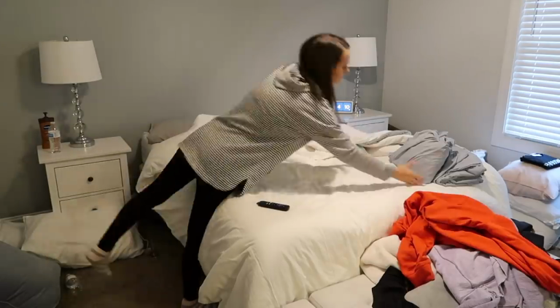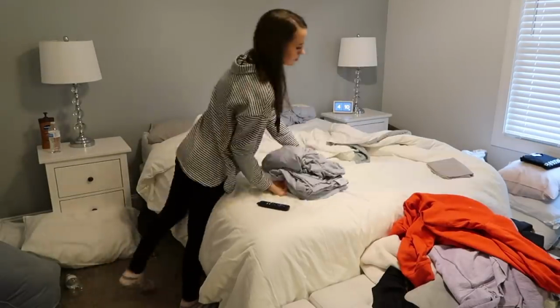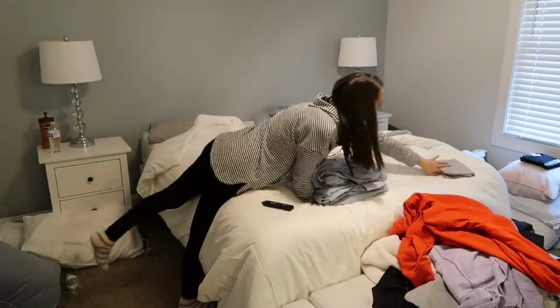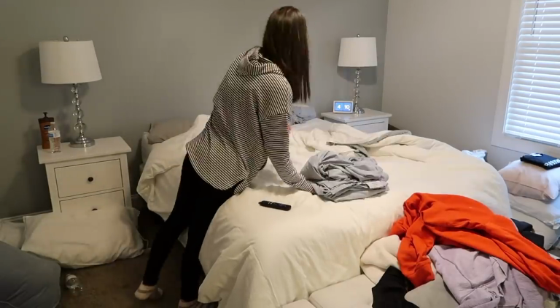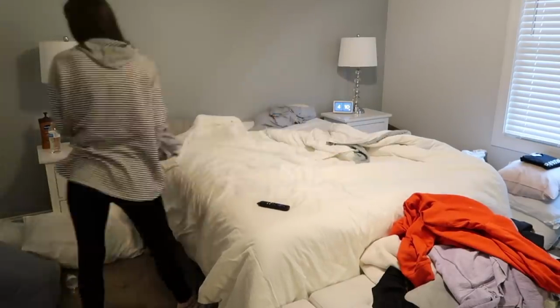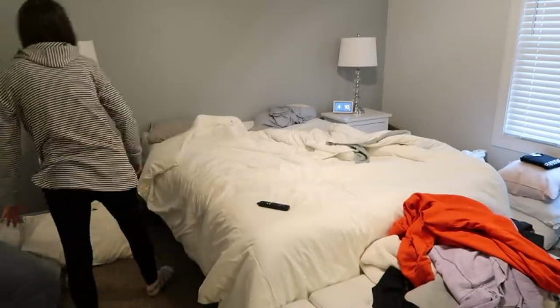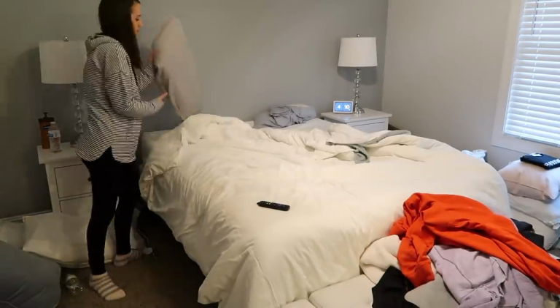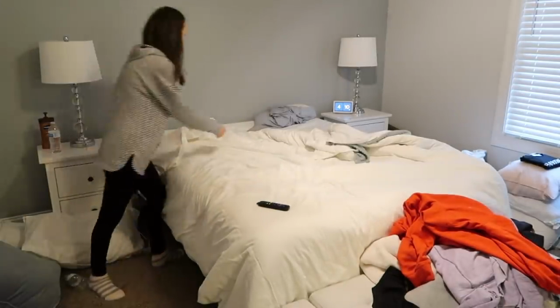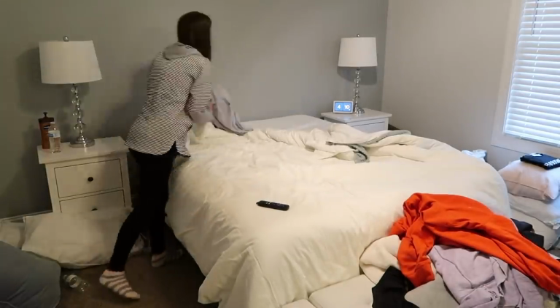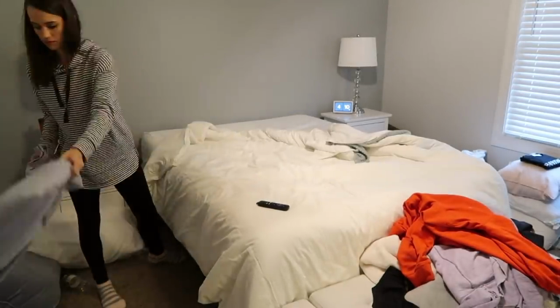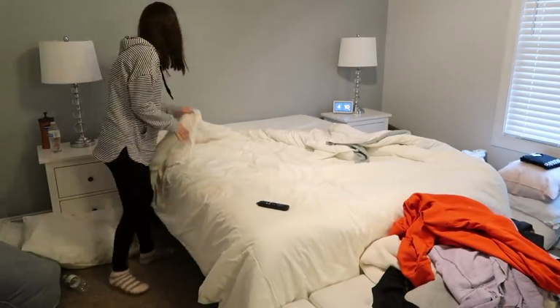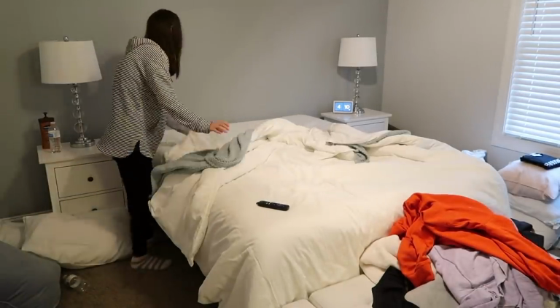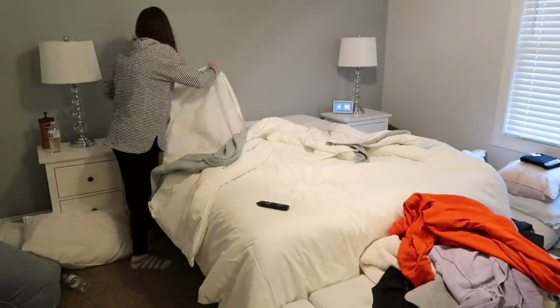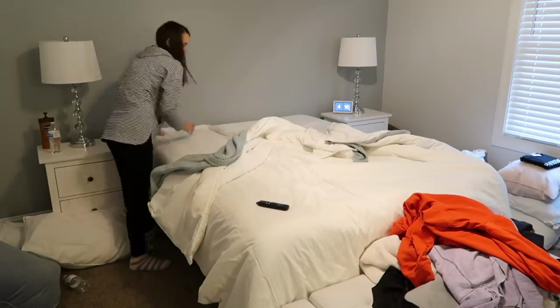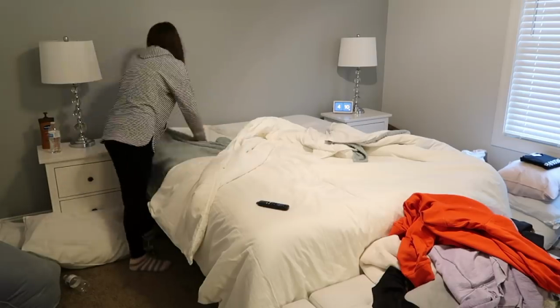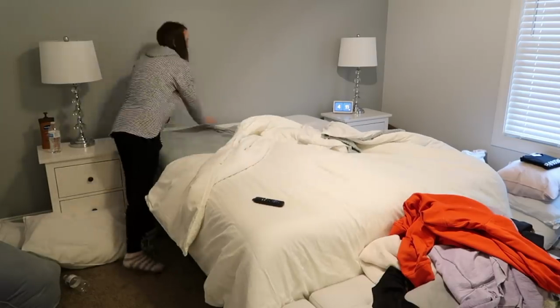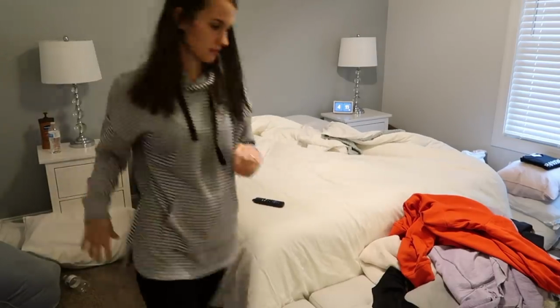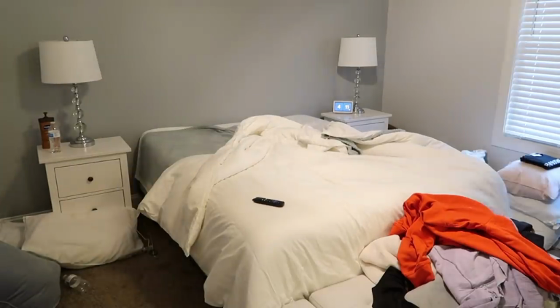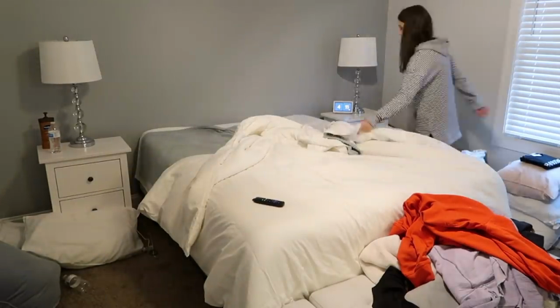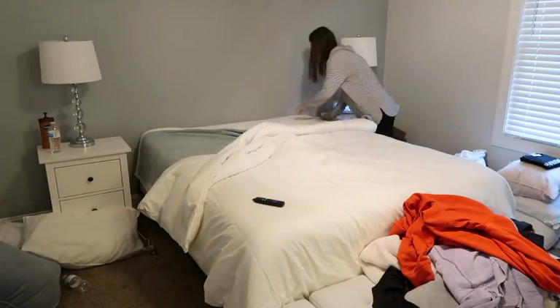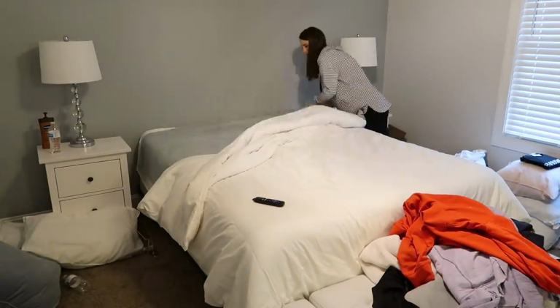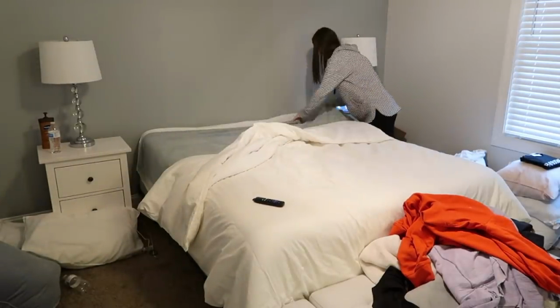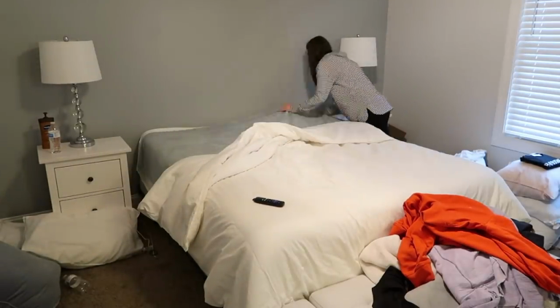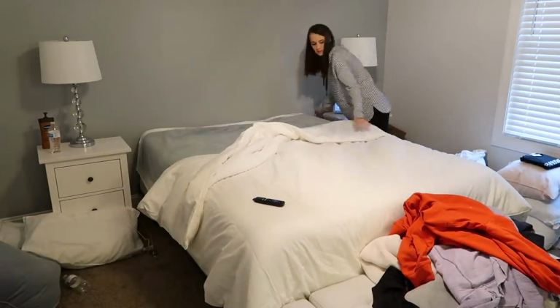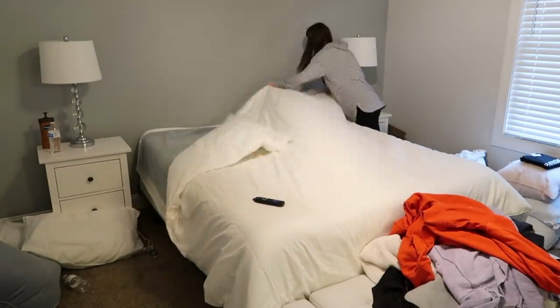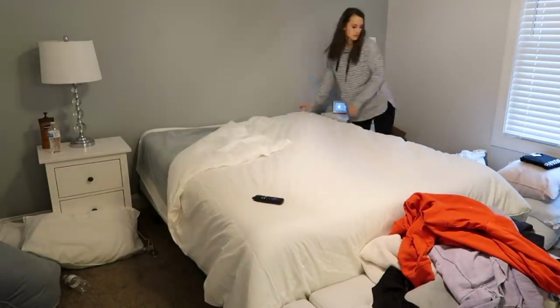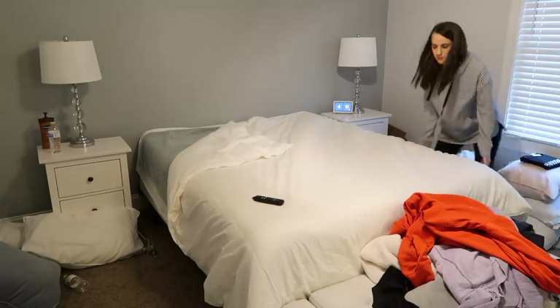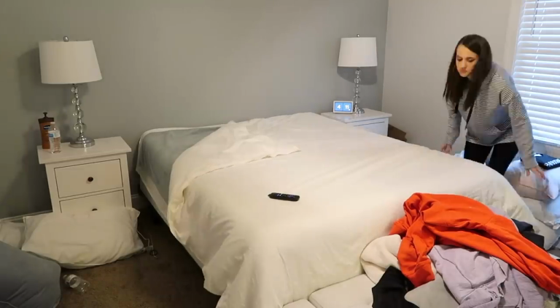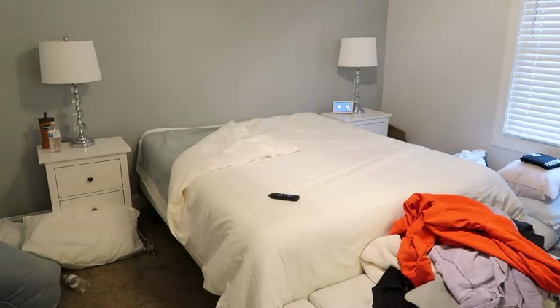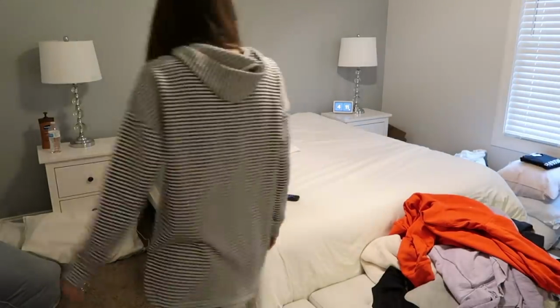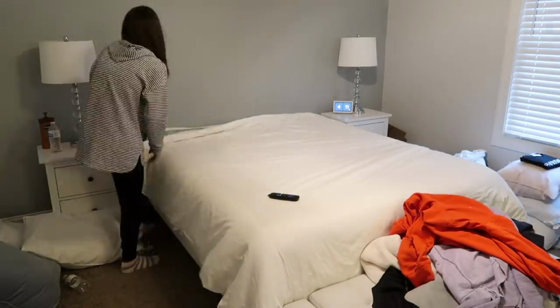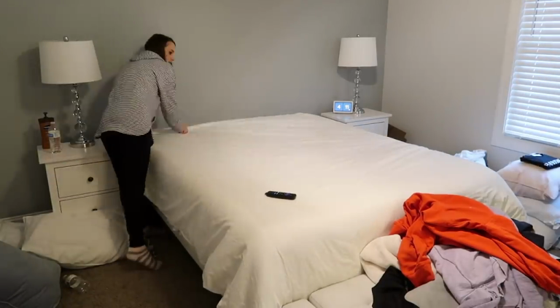One day we plan to get a bed frame — I don't know when that's going to be, if it's going to be in the near future or not. But one day I plan to get us a bed frame and actually decorate our room for the first time in our married life.